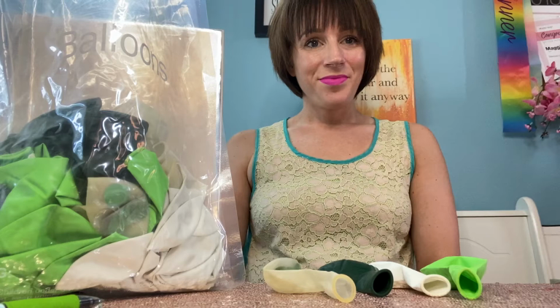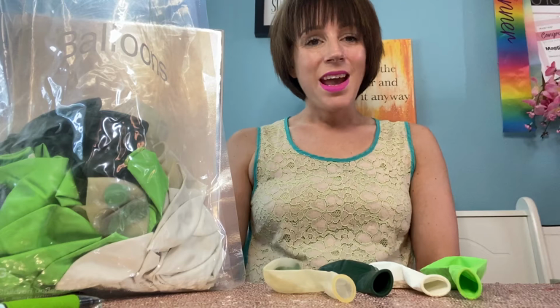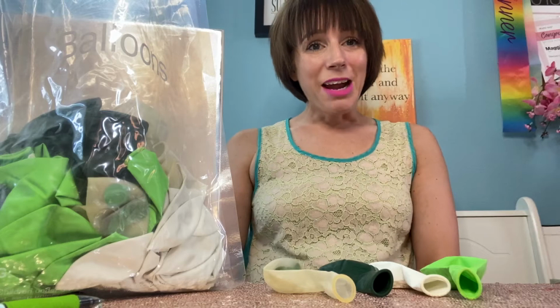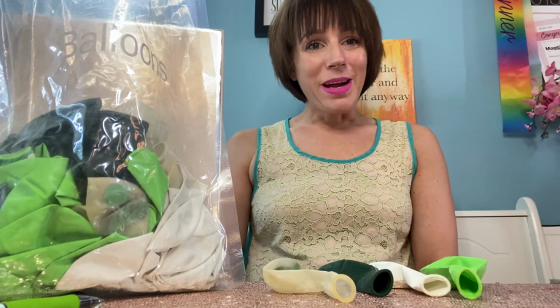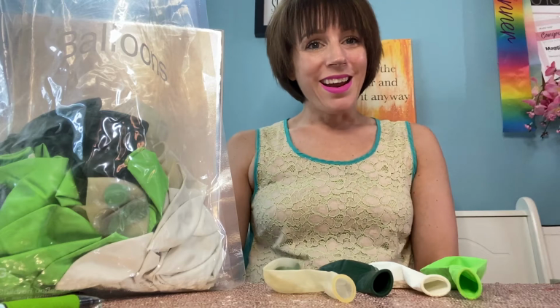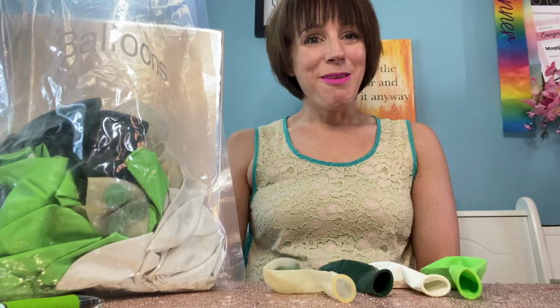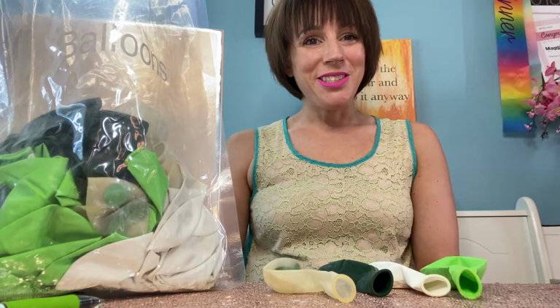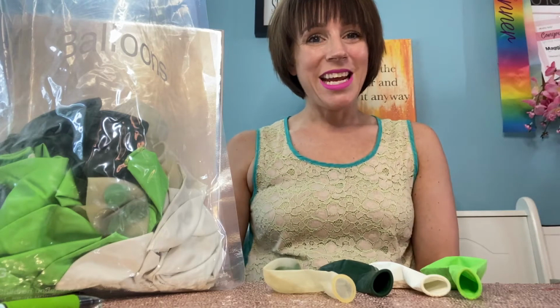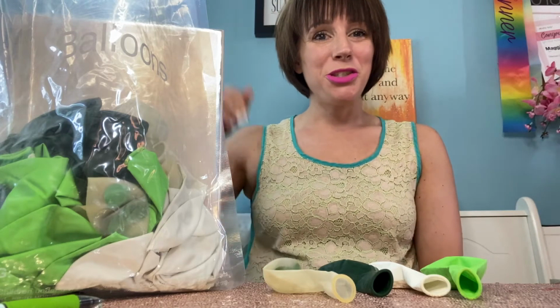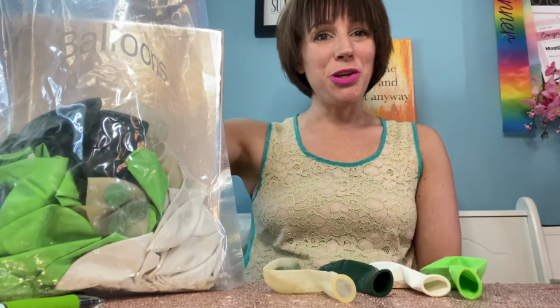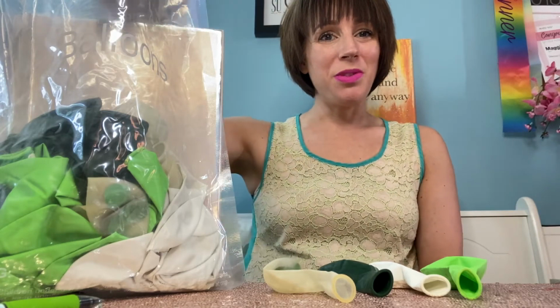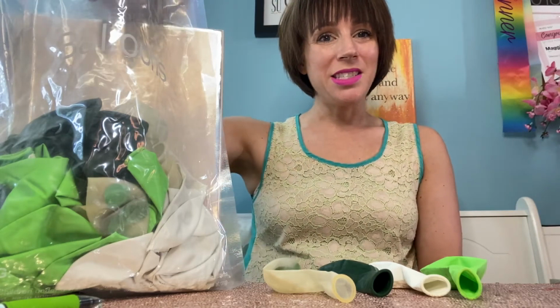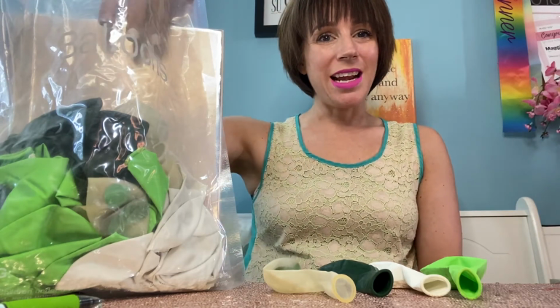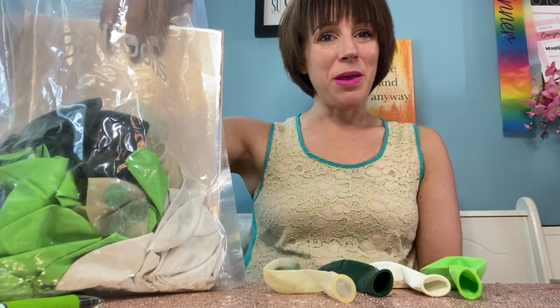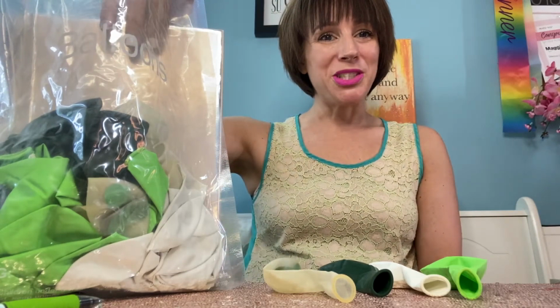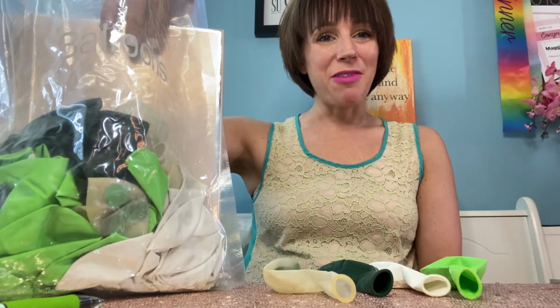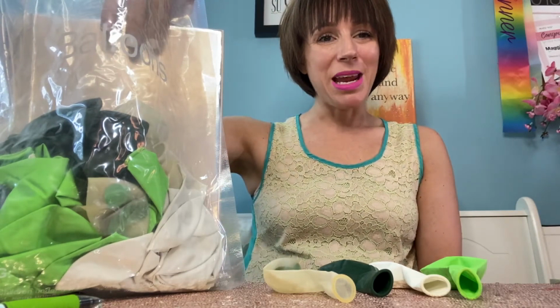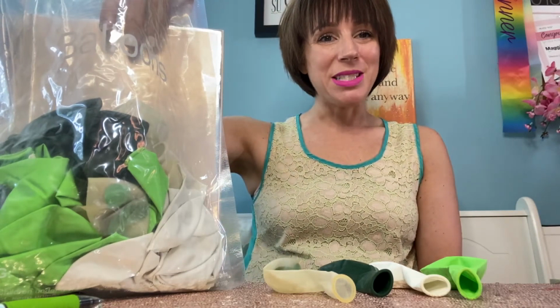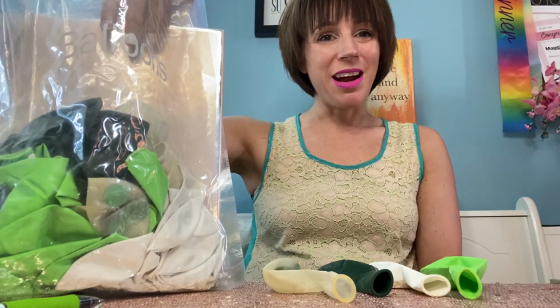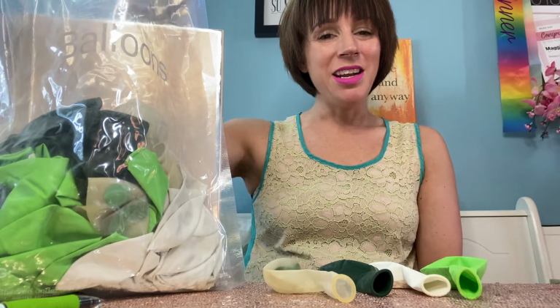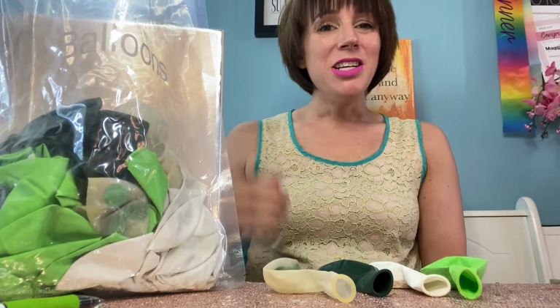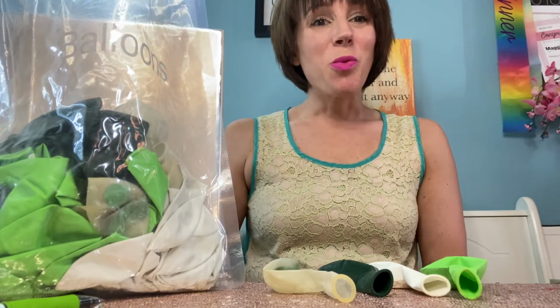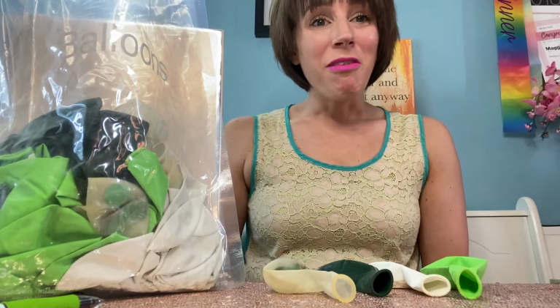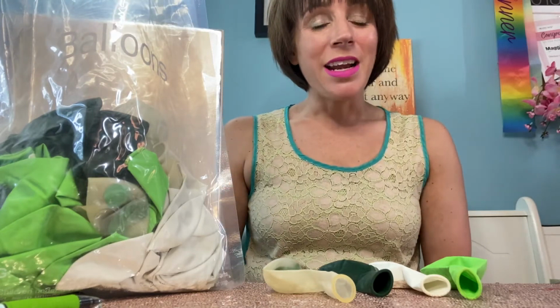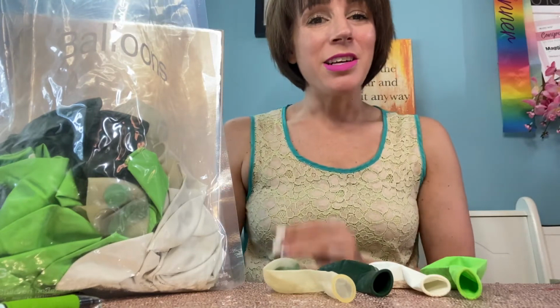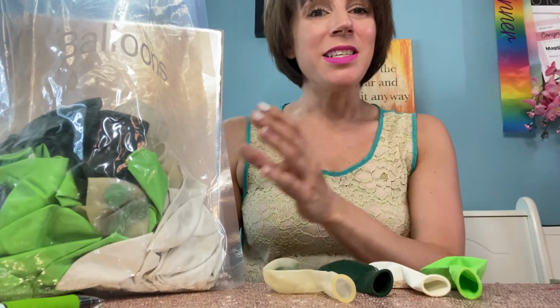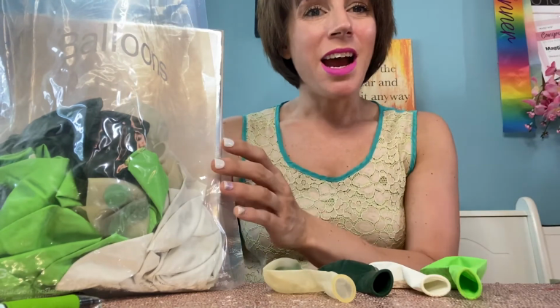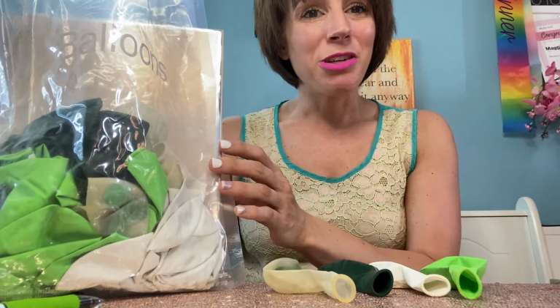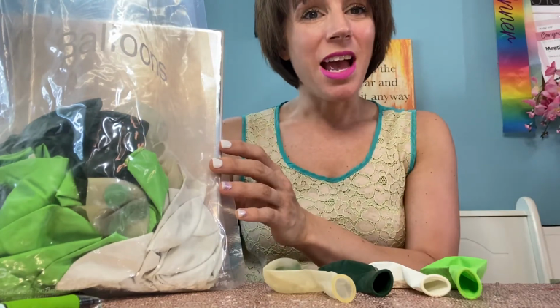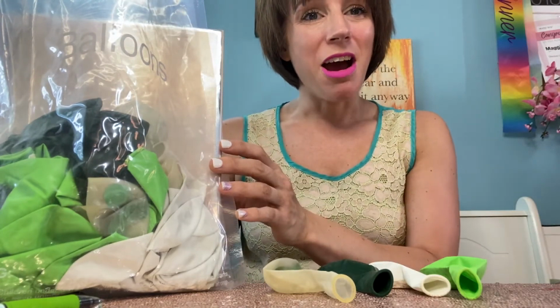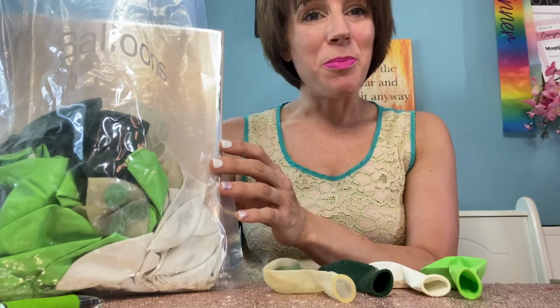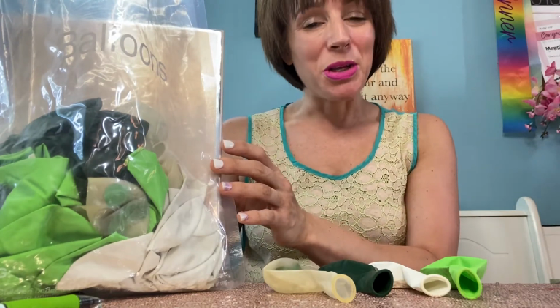Hi everybody, I'm here today to show you this item that we just got from Amazon. So what I've got here is an entire set of balloons.